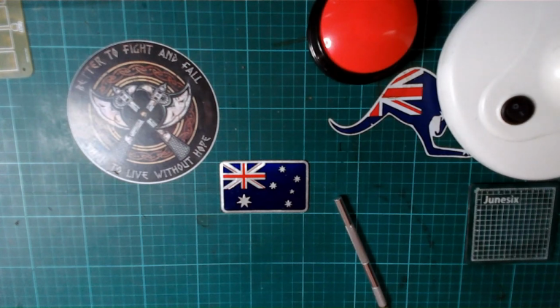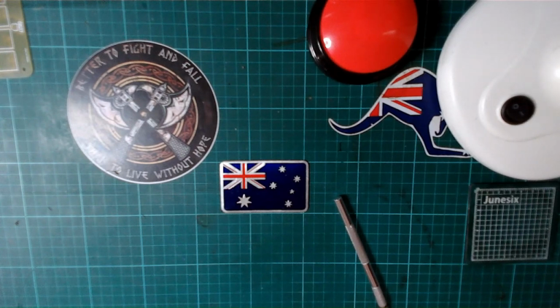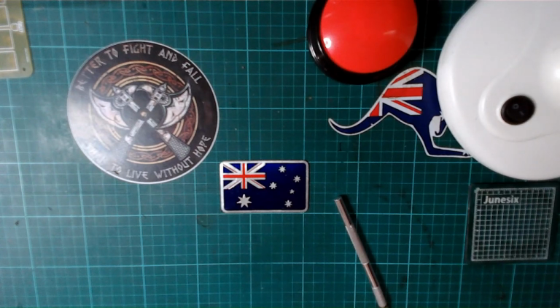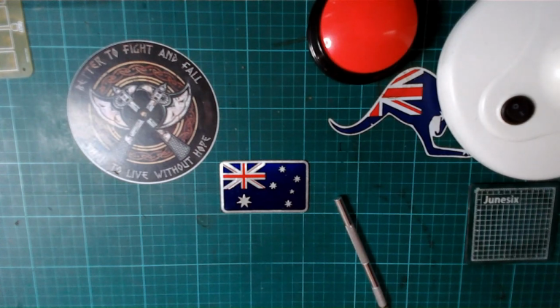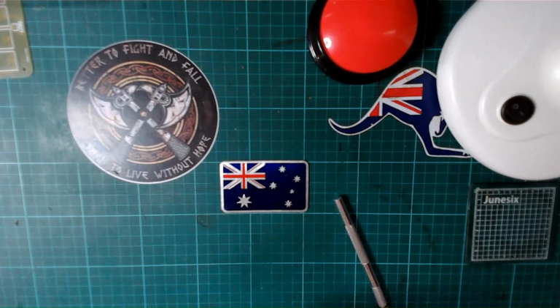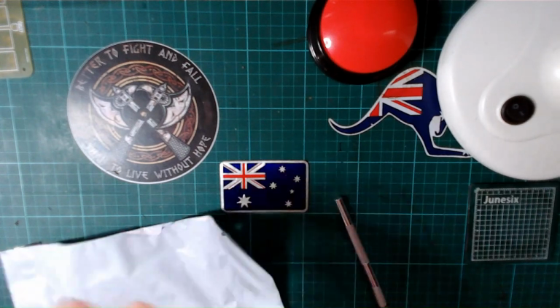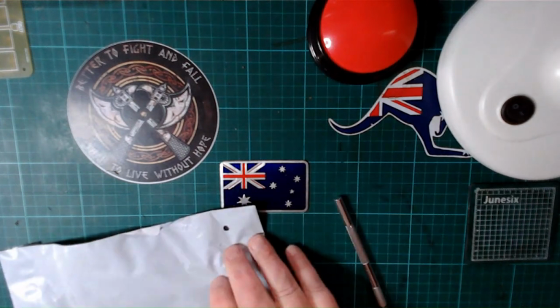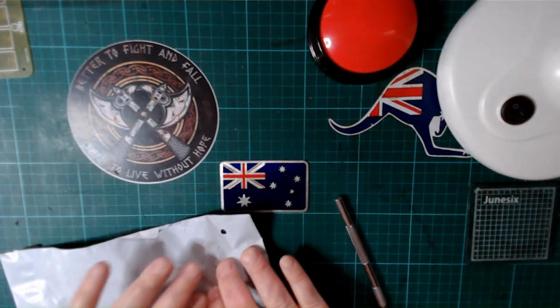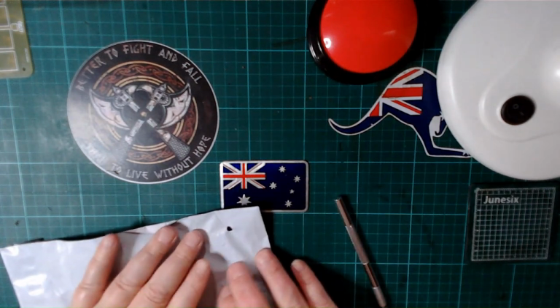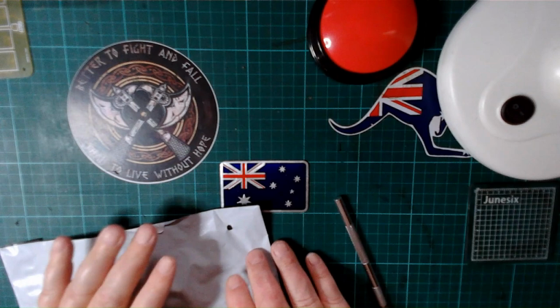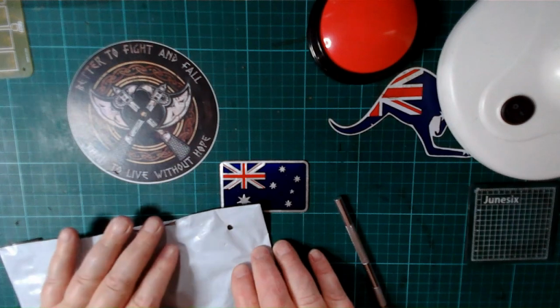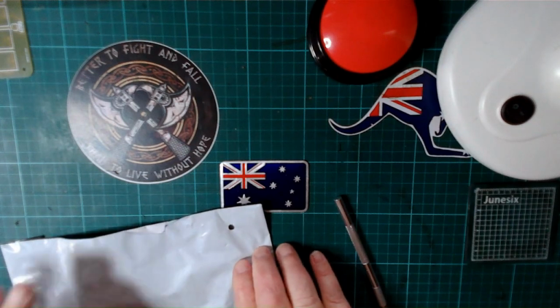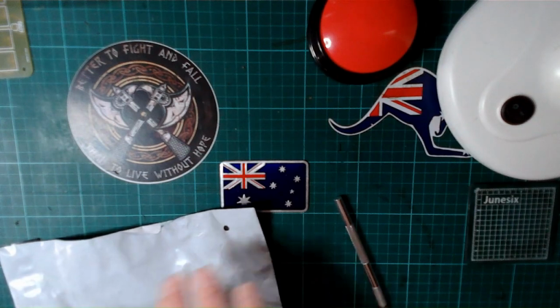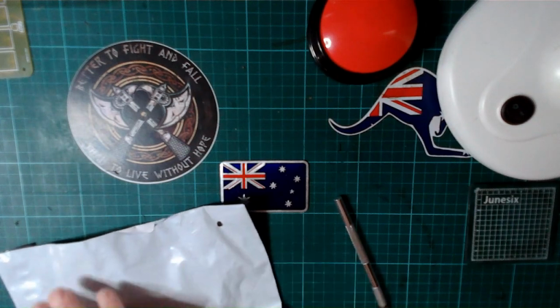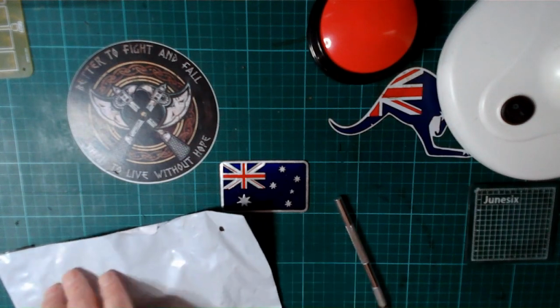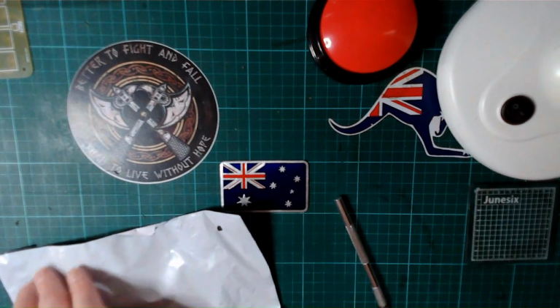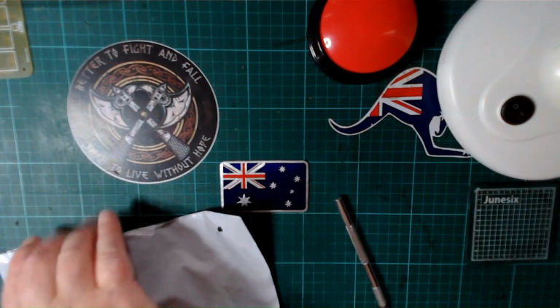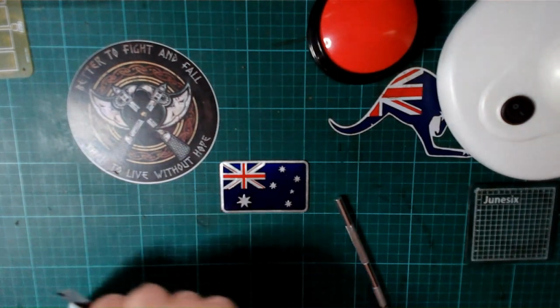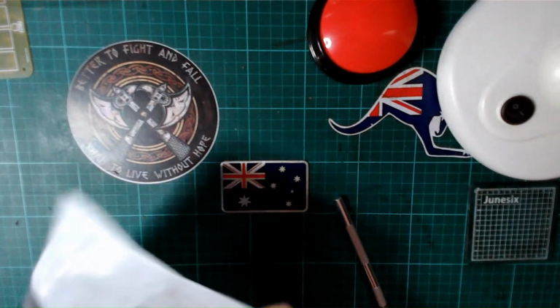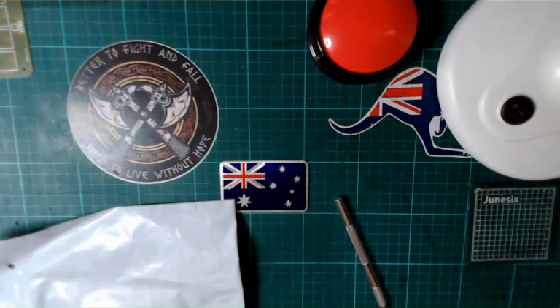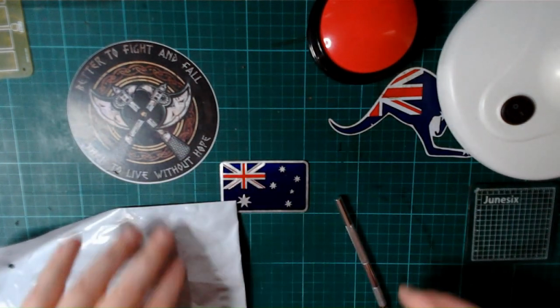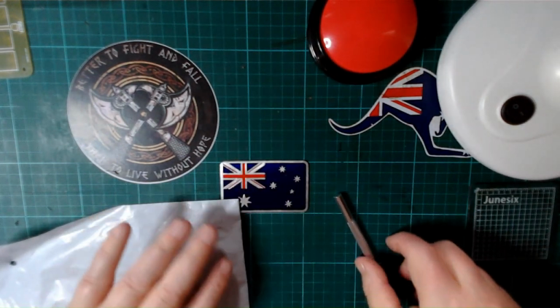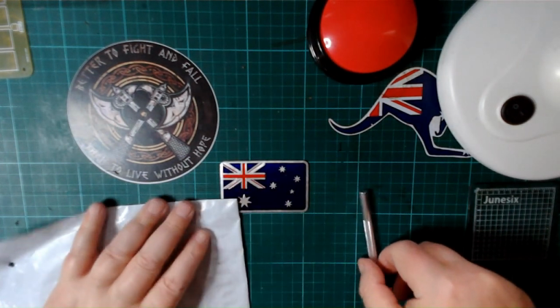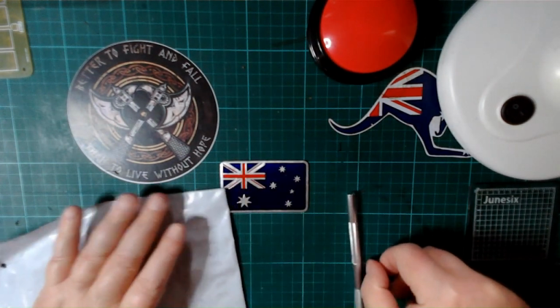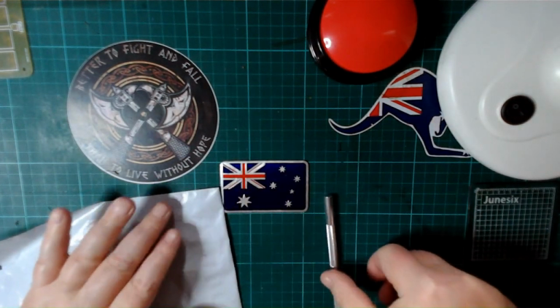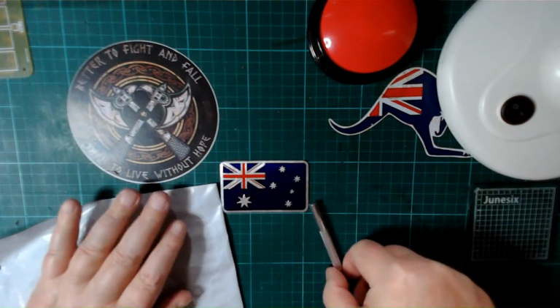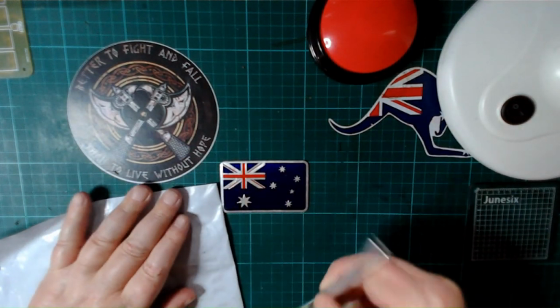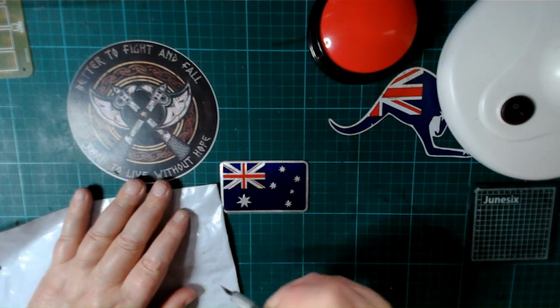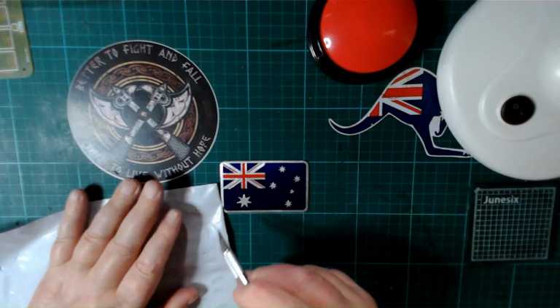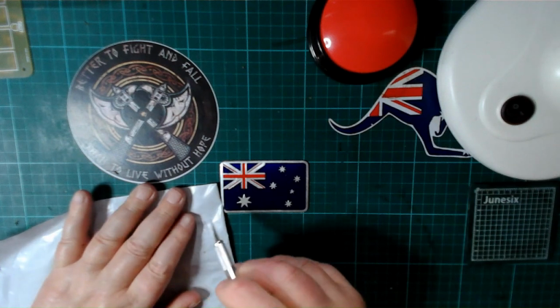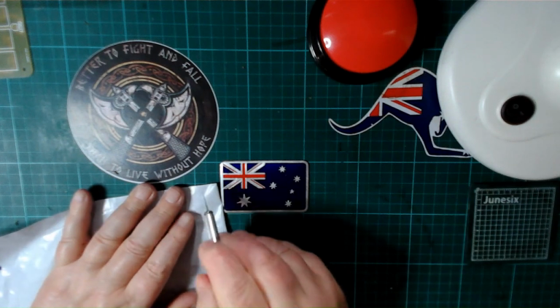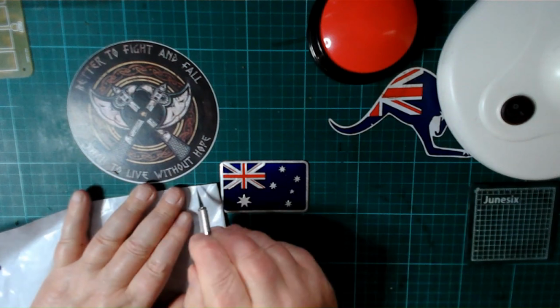Oh my god, I've got stuff everywhere. I'll be careful where I cut this.